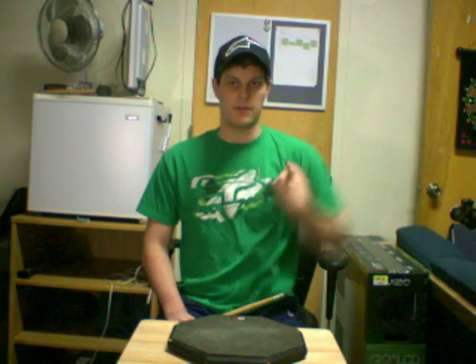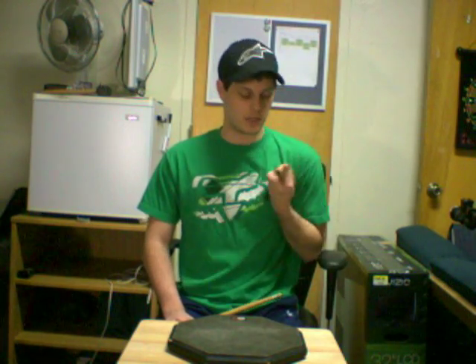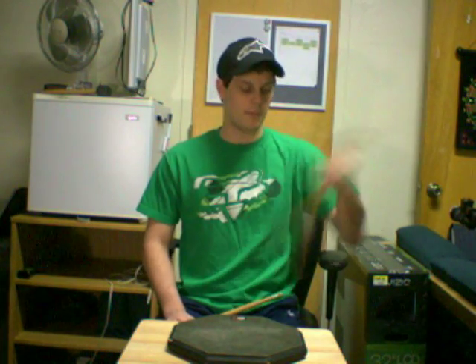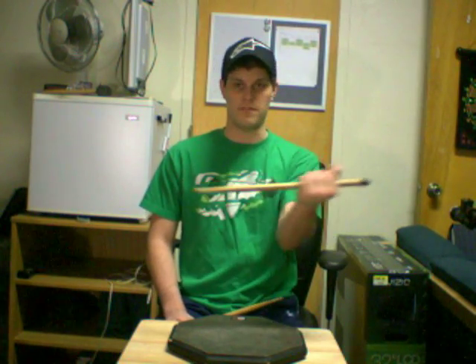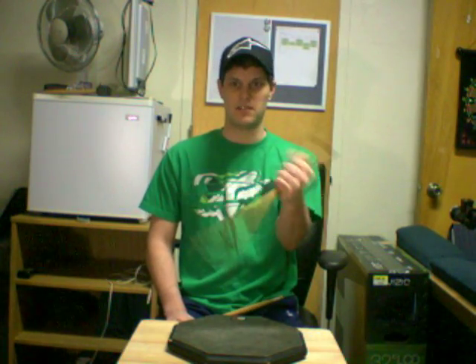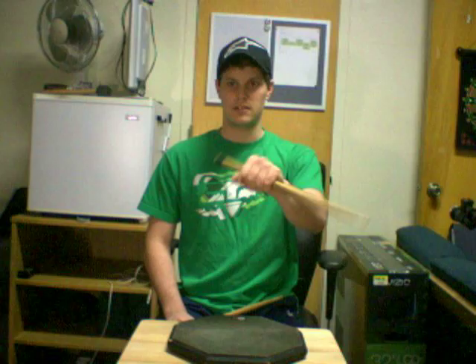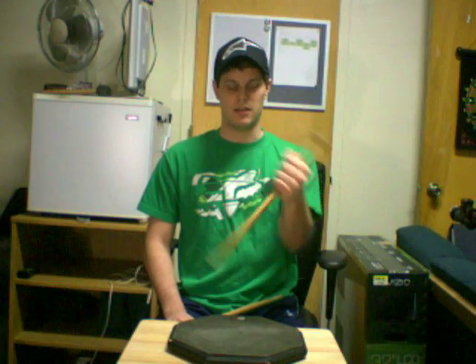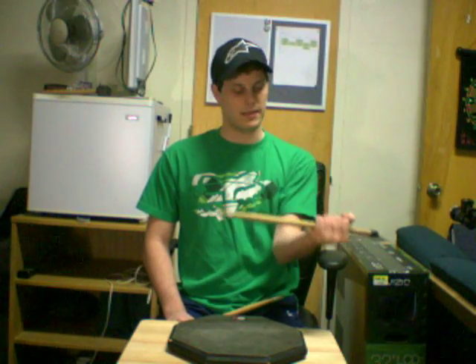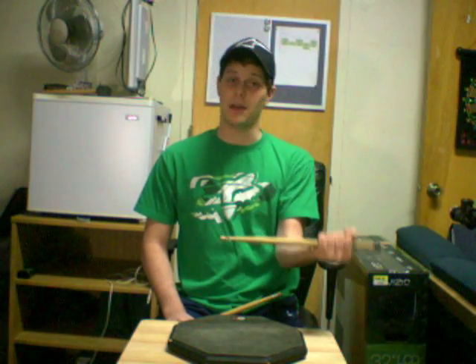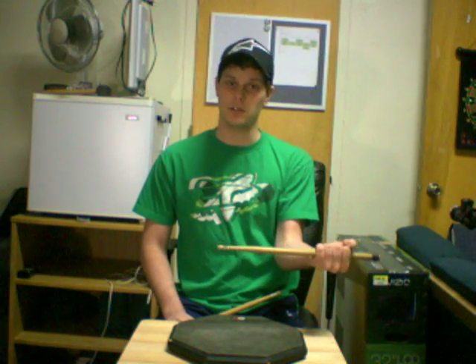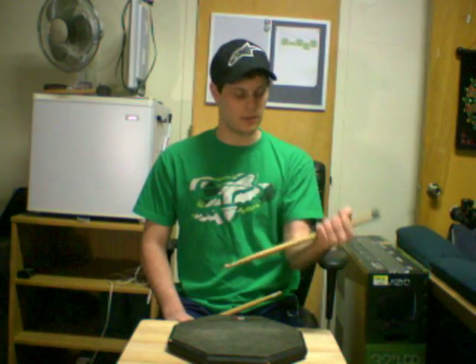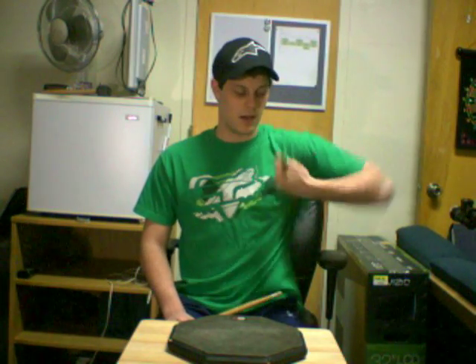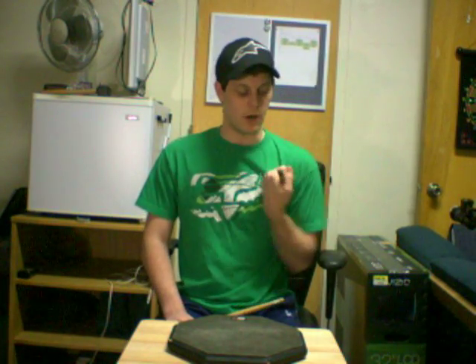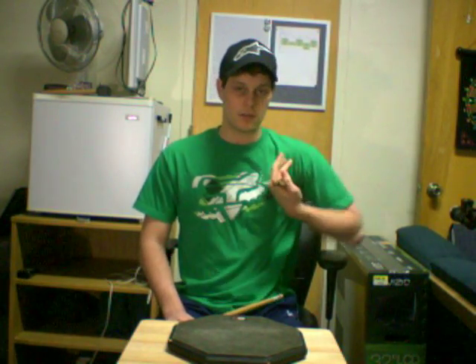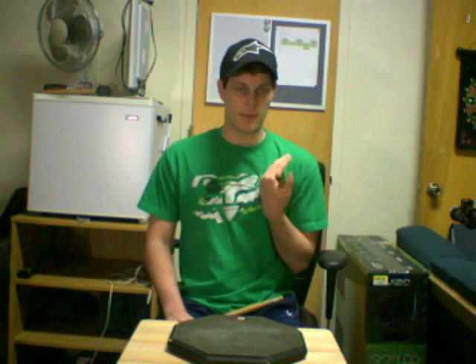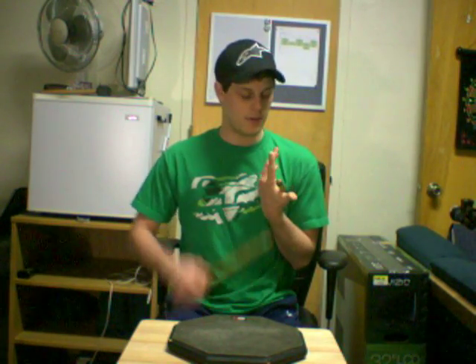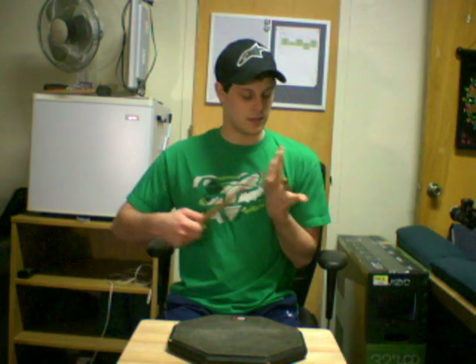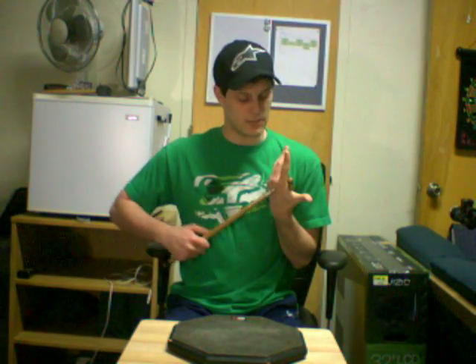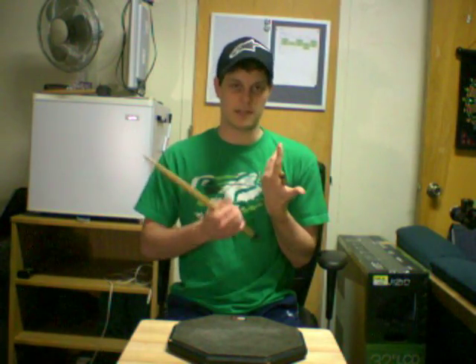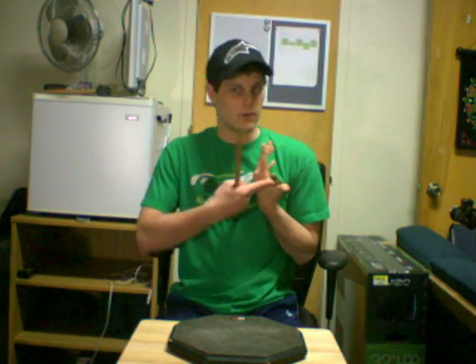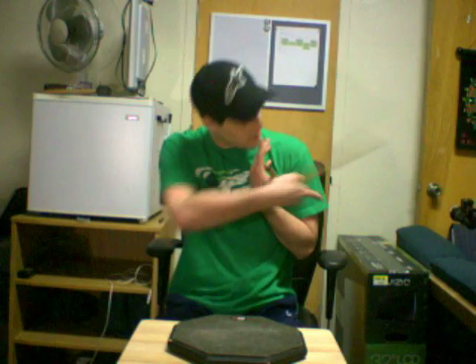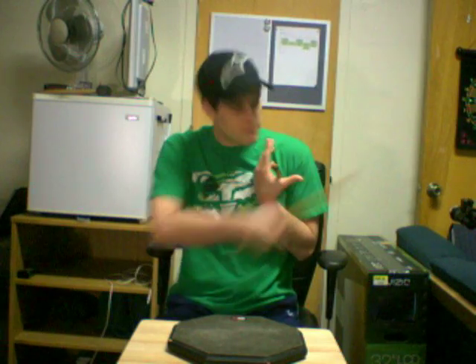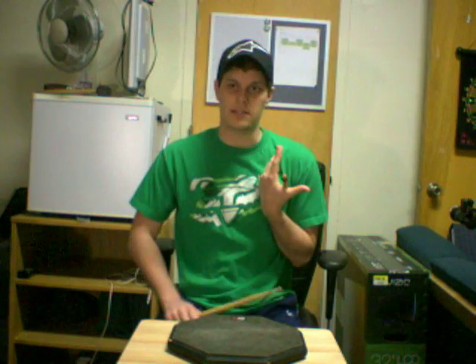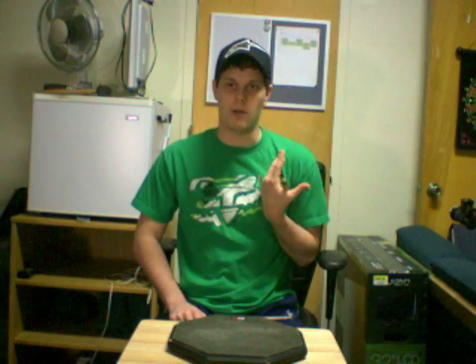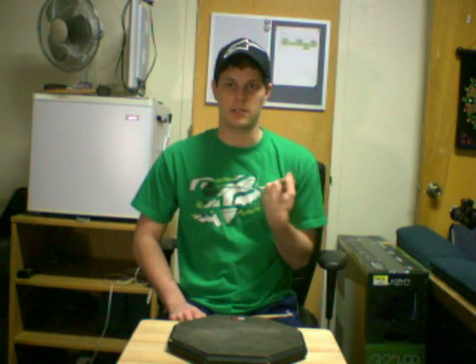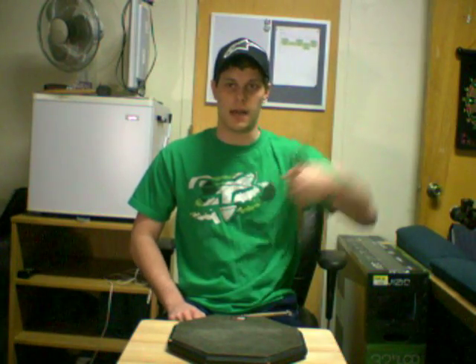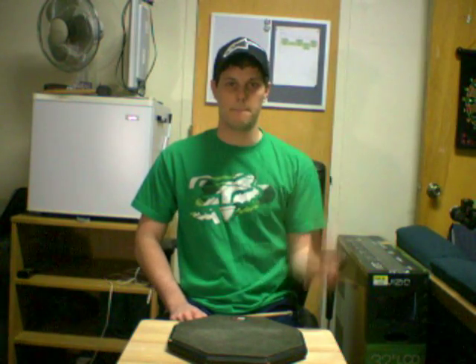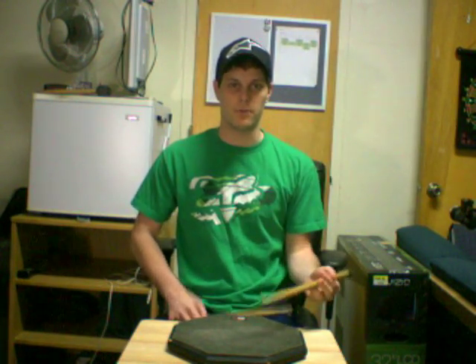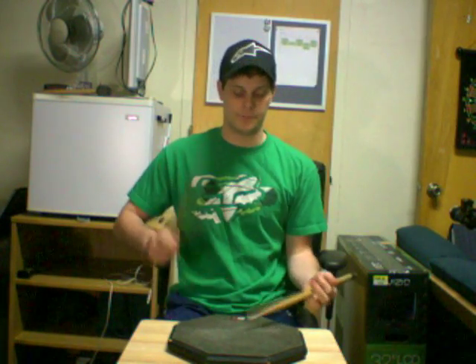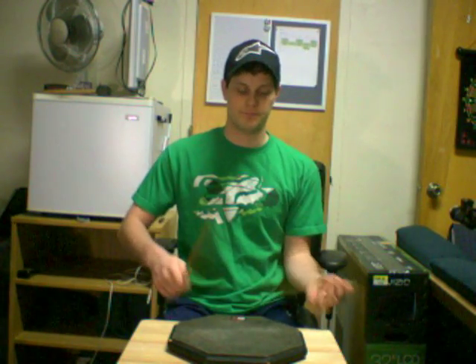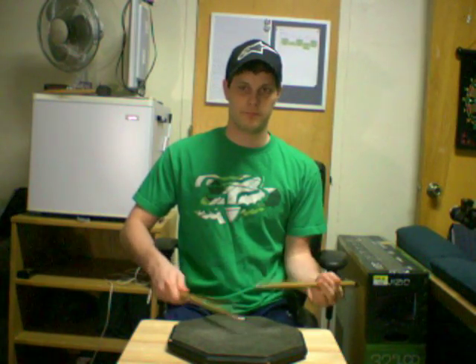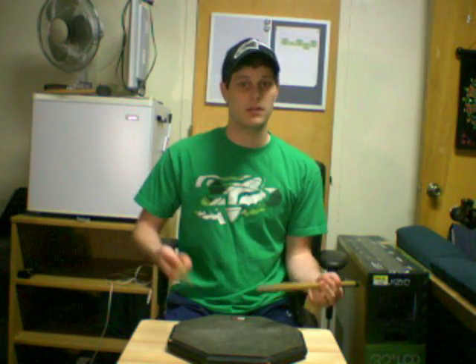If you just grab it with a fist, it's going to end up looking wrong. Remember that the wrist faces inward and the palm faces outward, just like that. Boom!